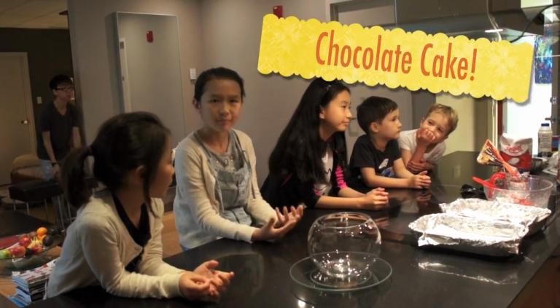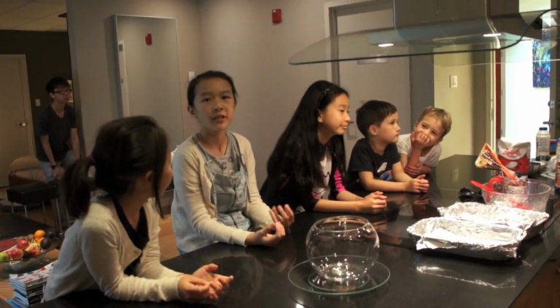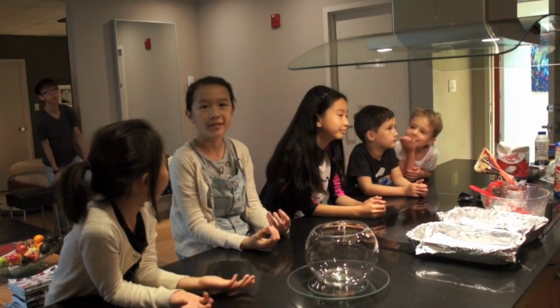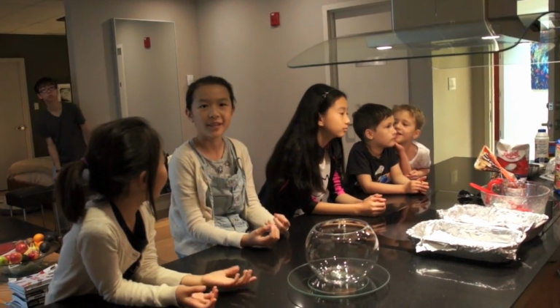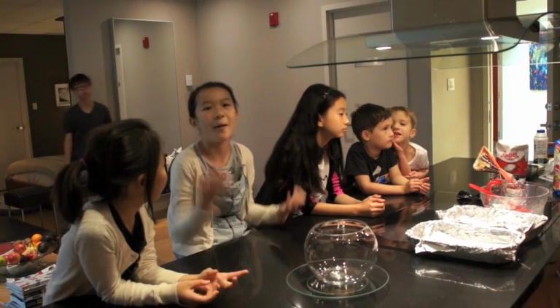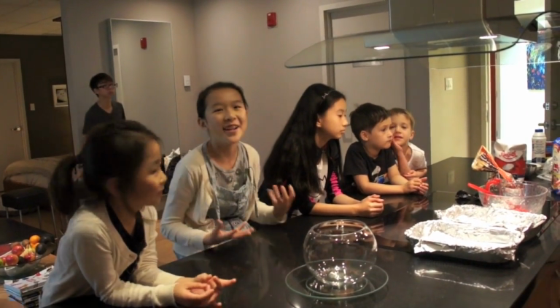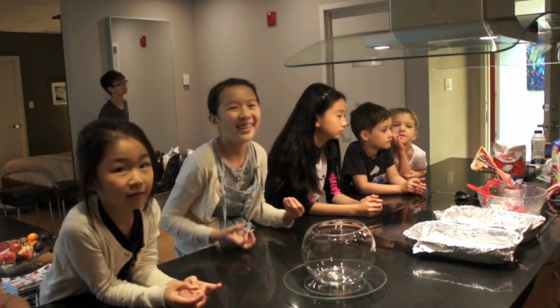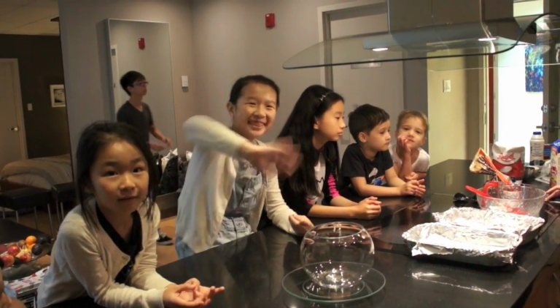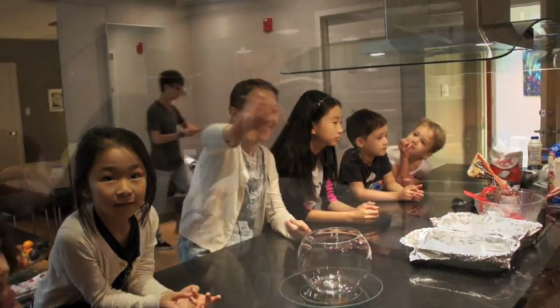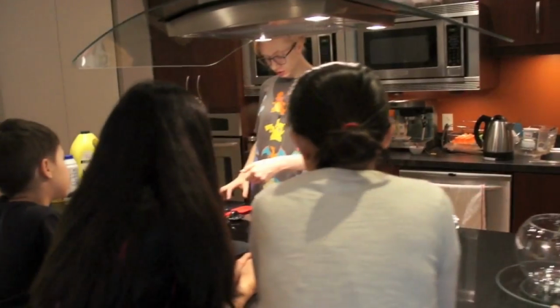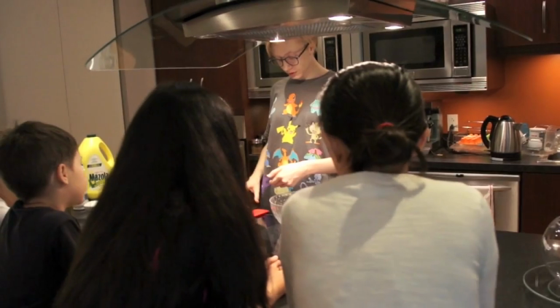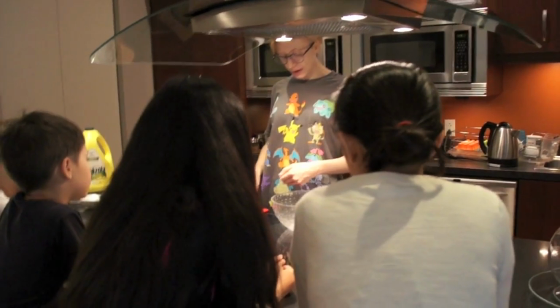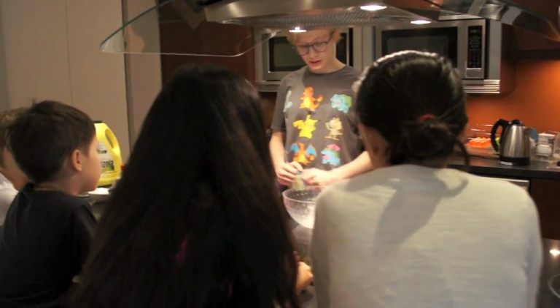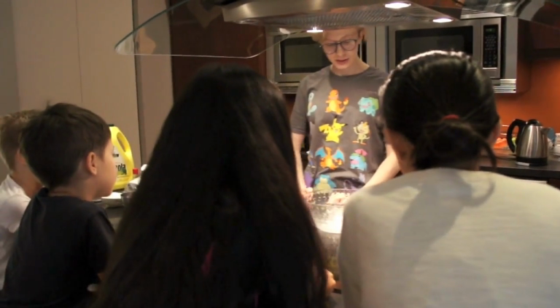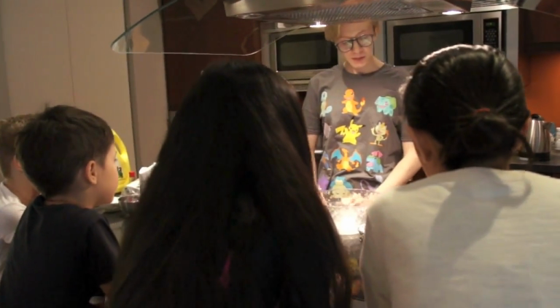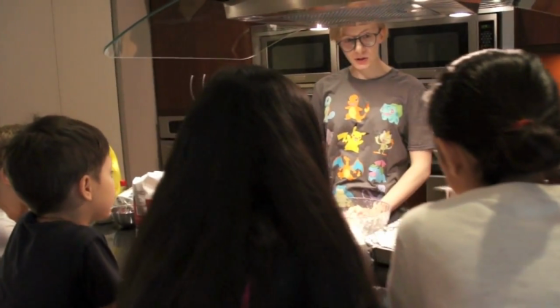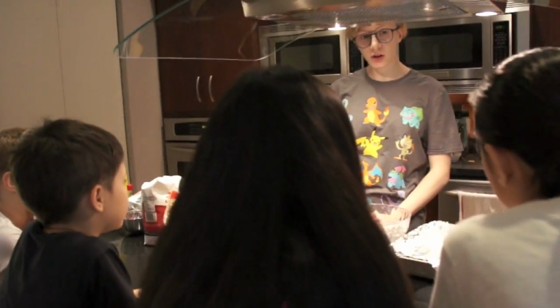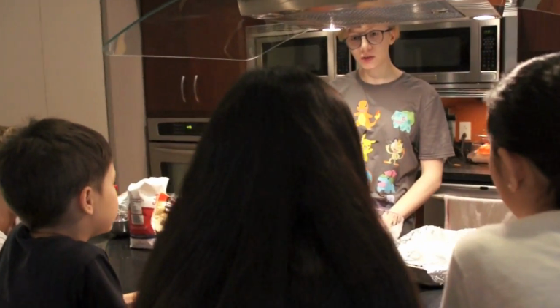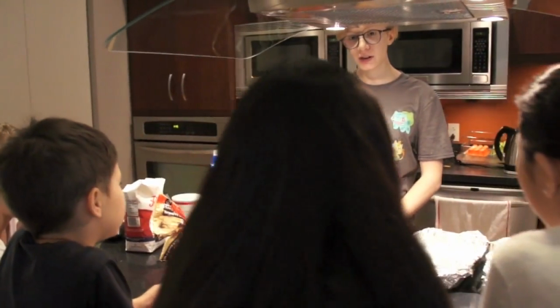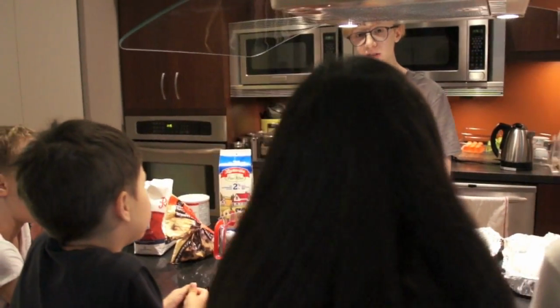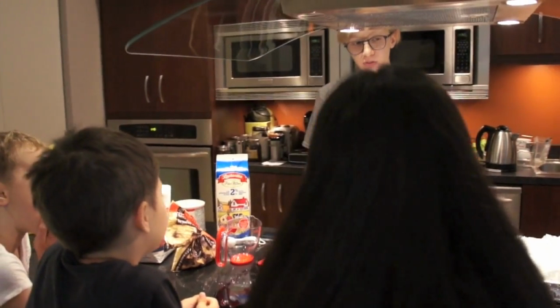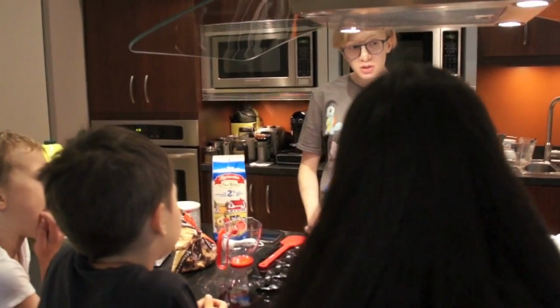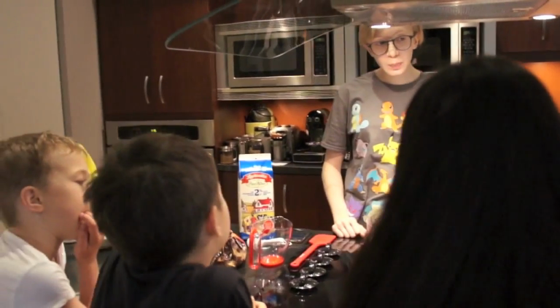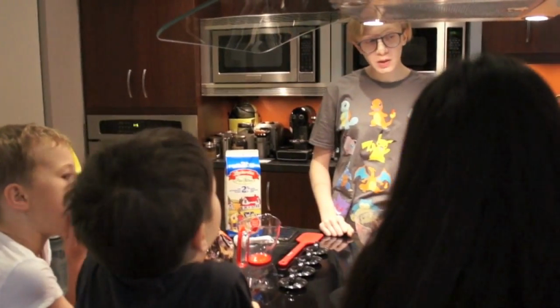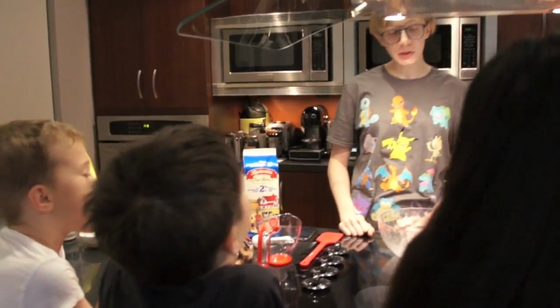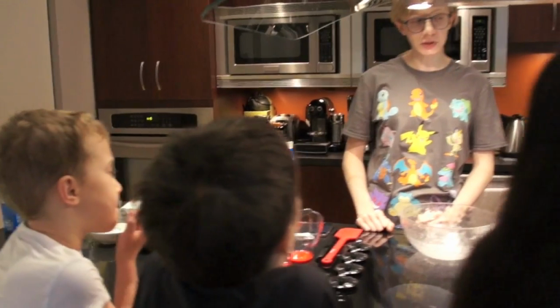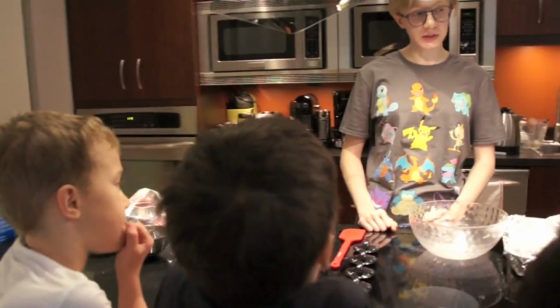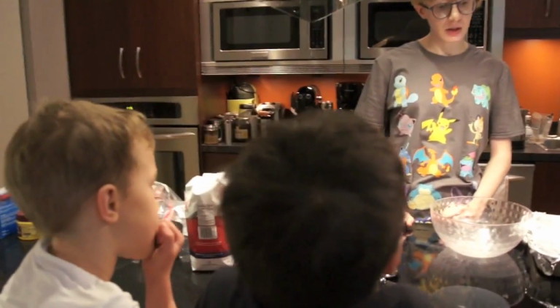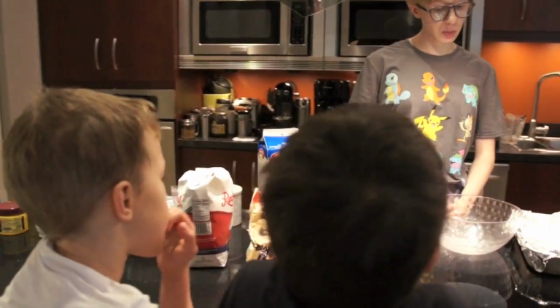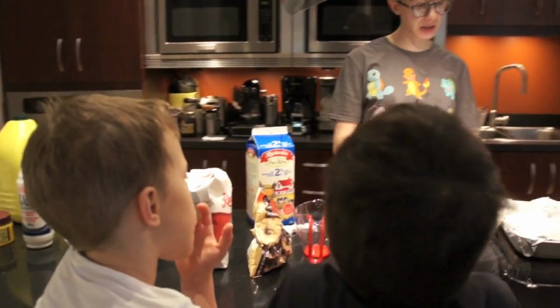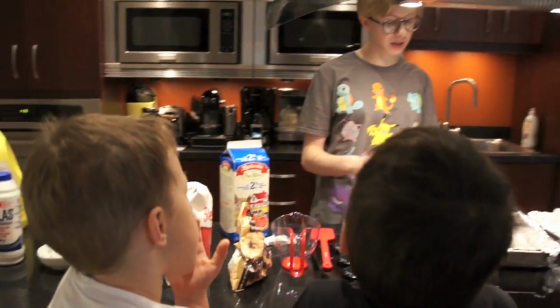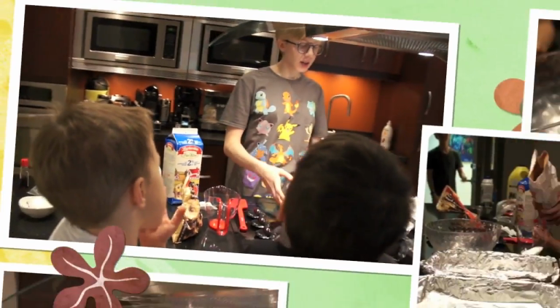So when you're baking, usually when you bake things, you start off with the dry ingredients first, and then you add the wet ingredients. And you mix. Flour.